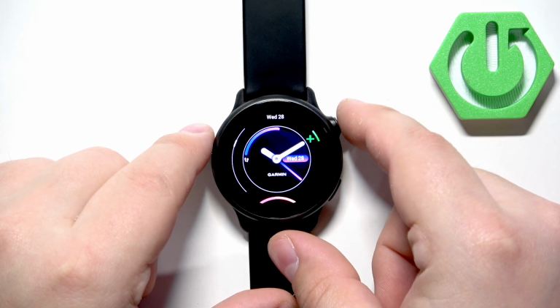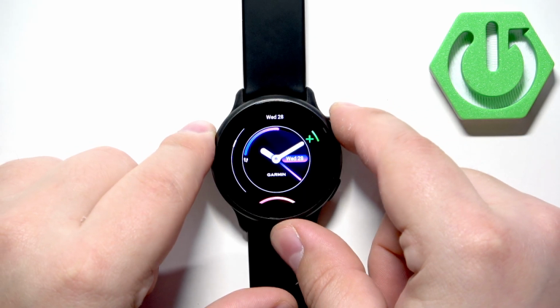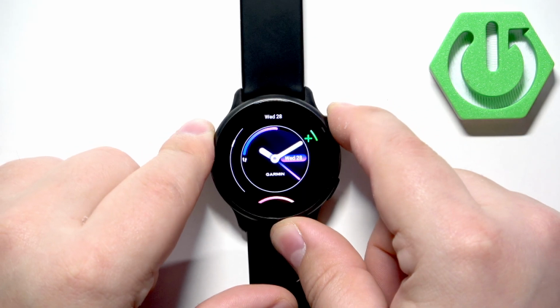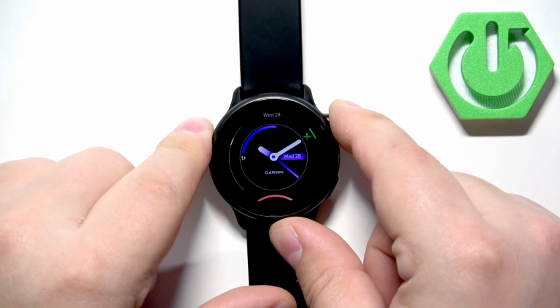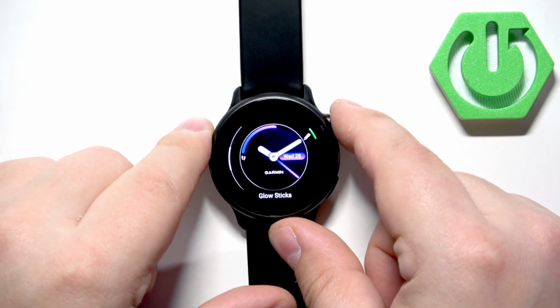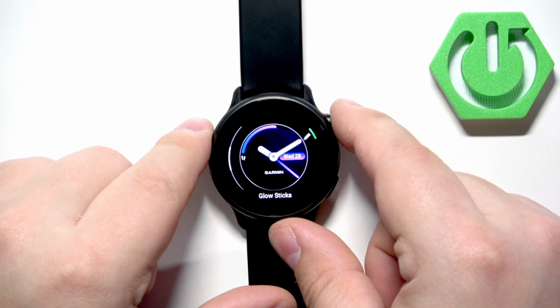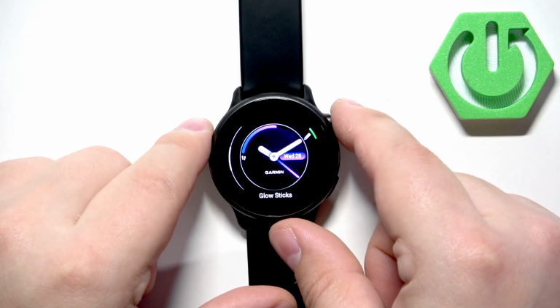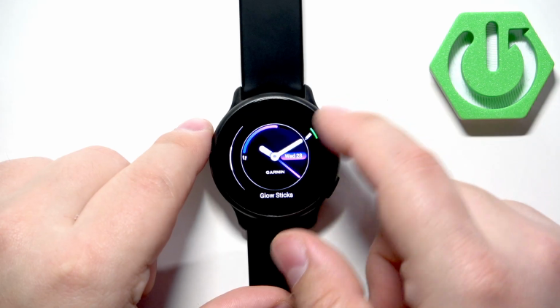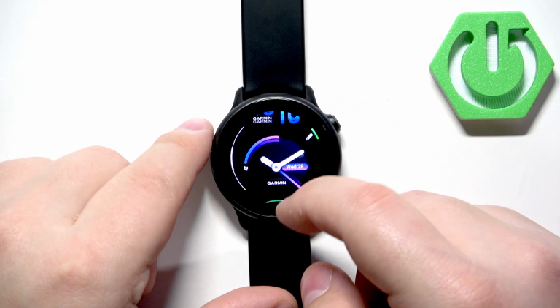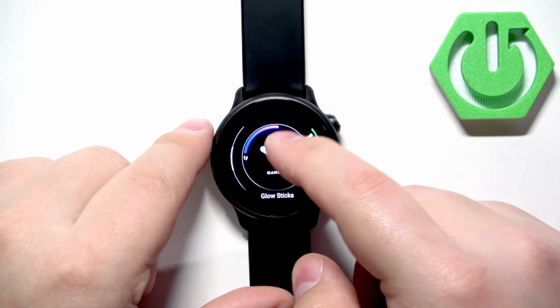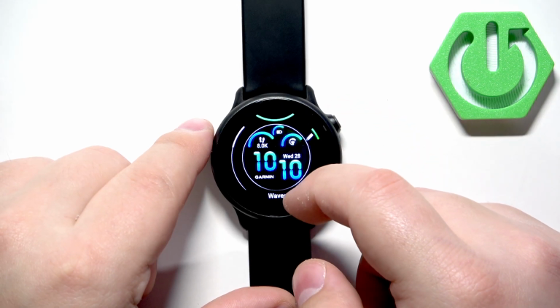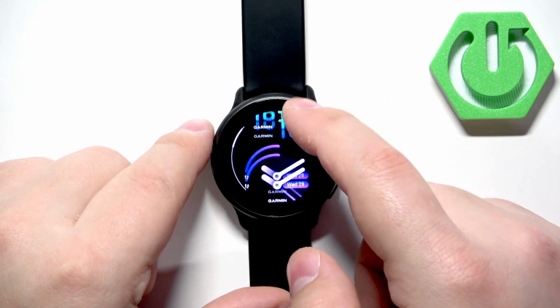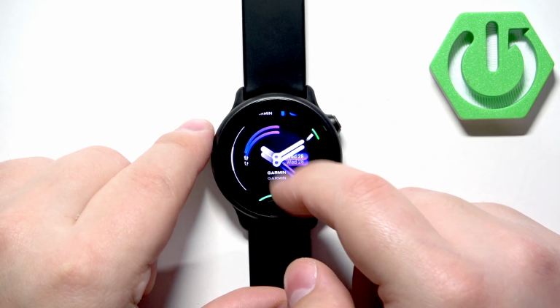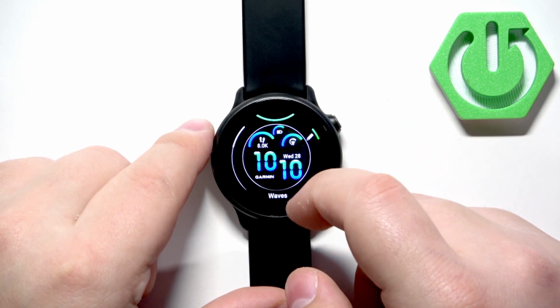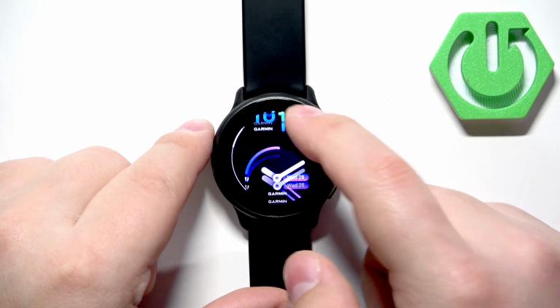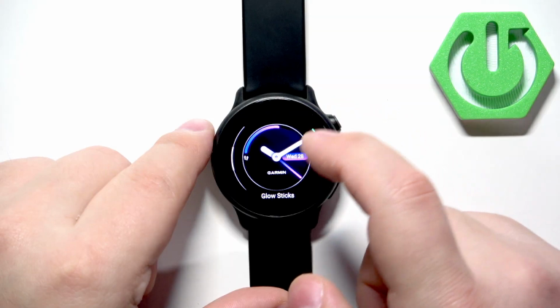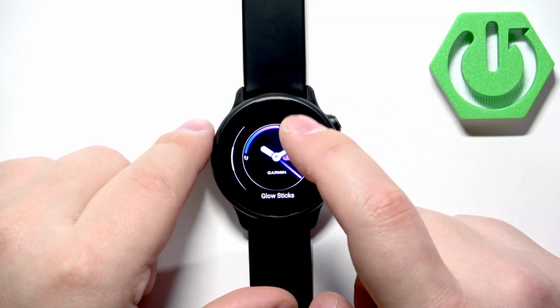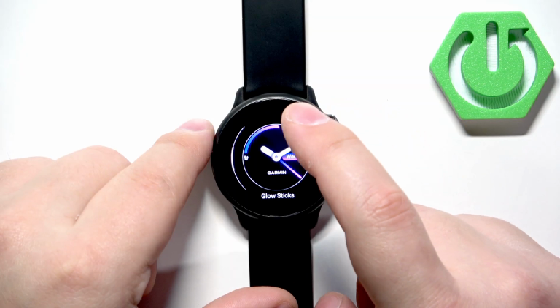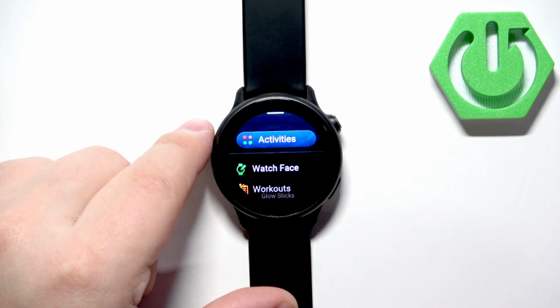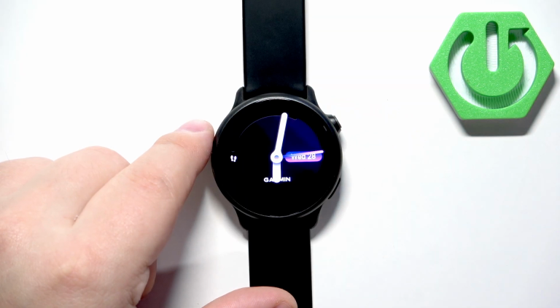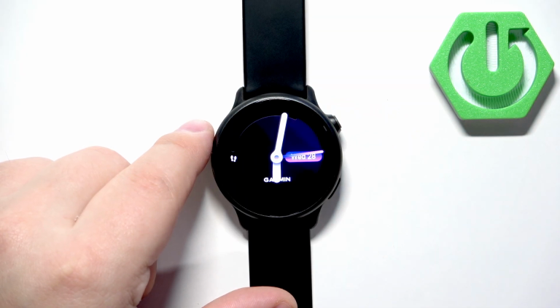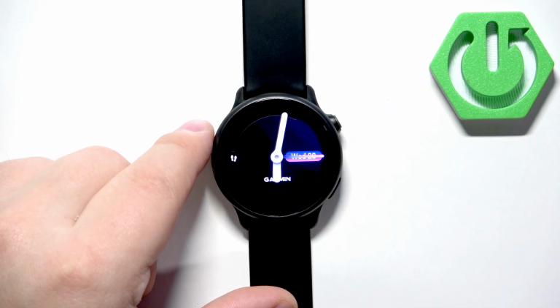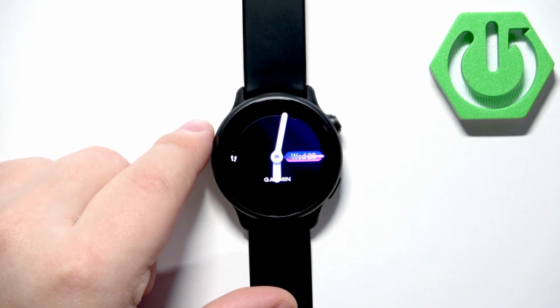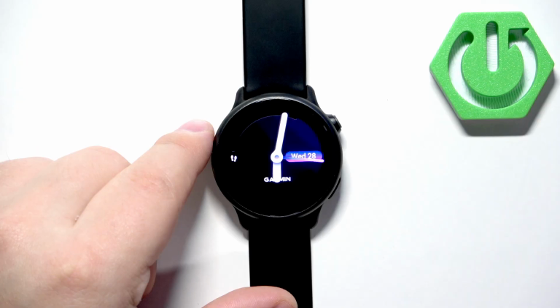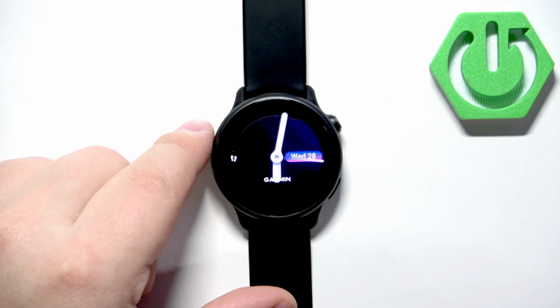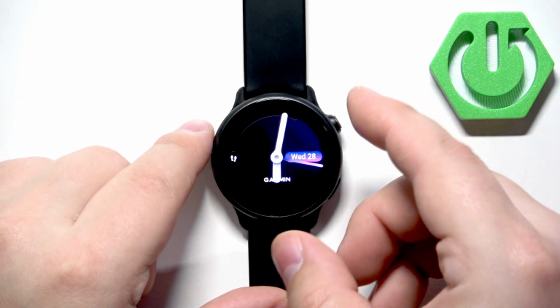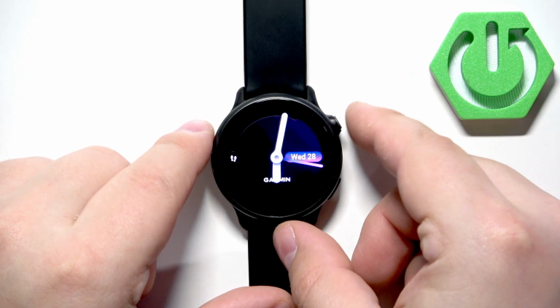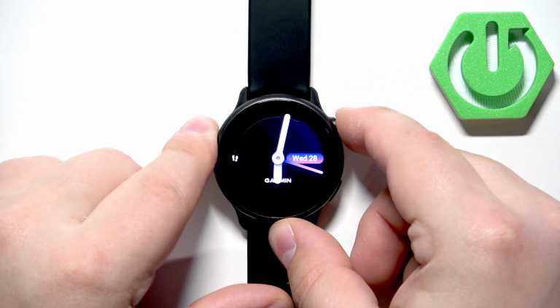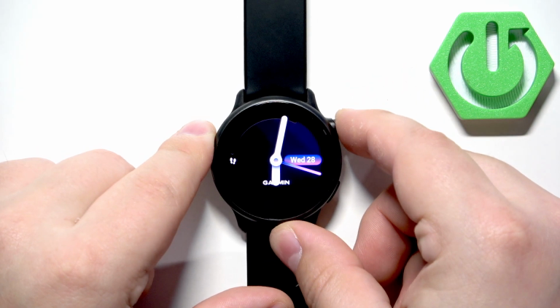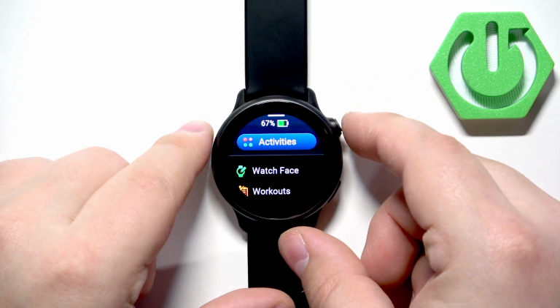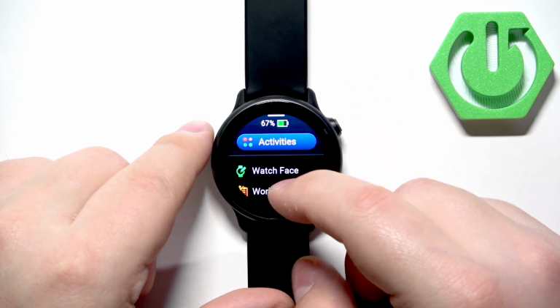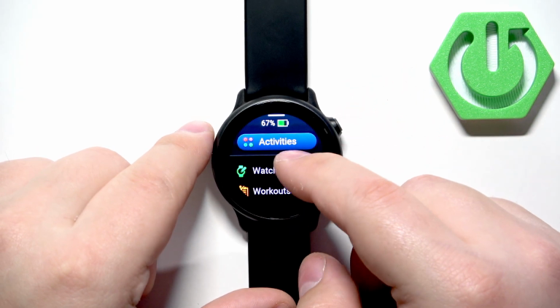Then you can press the upper button to add it to the list. As you can see, now we have more than one watch face on the list. You can tap on the watch face you added to select it and apply it.